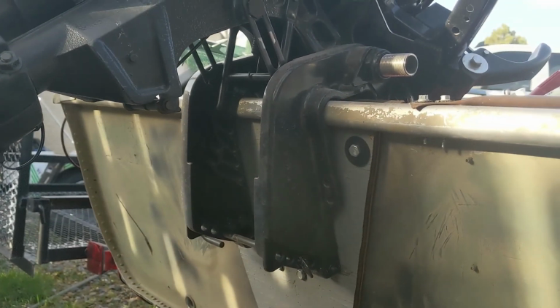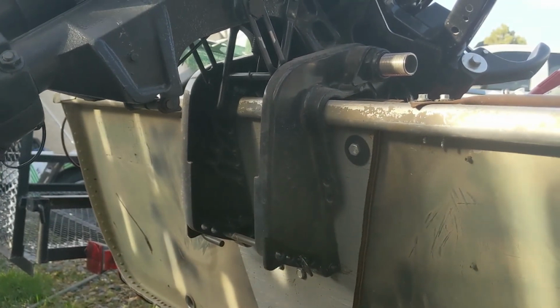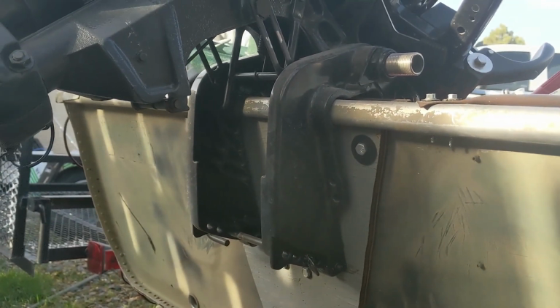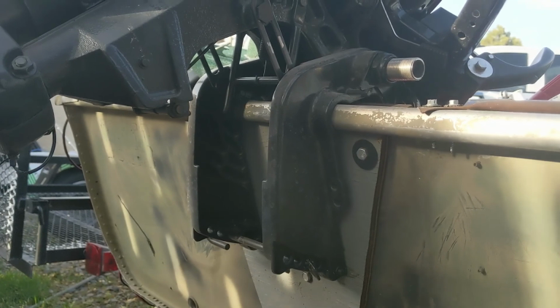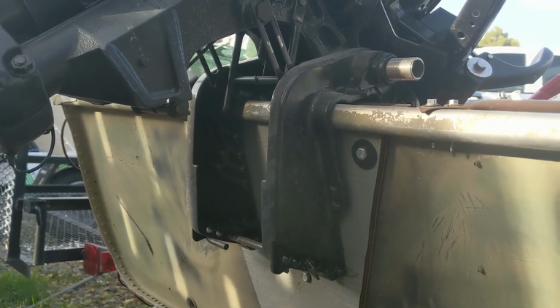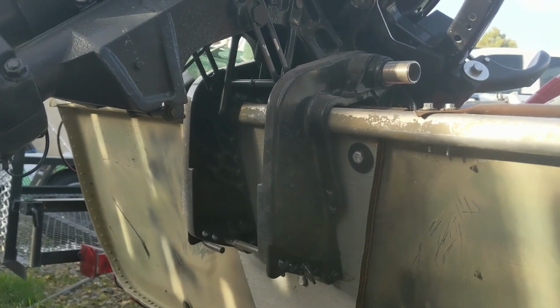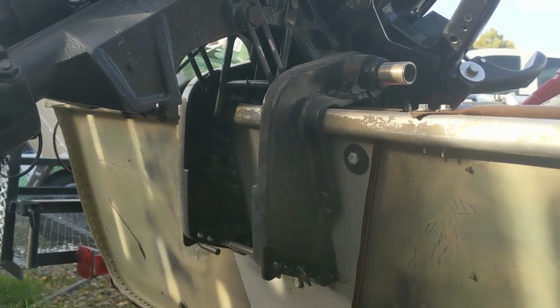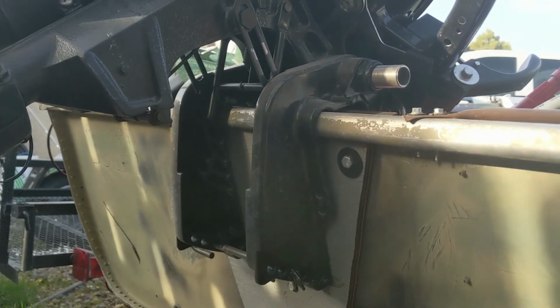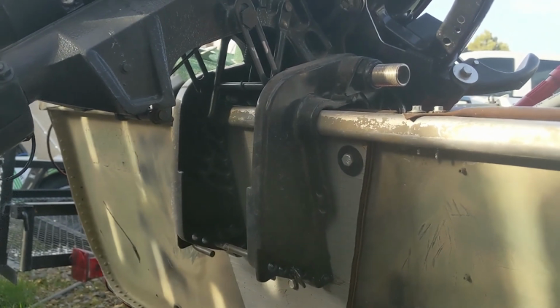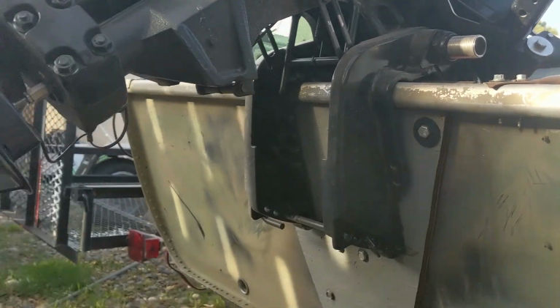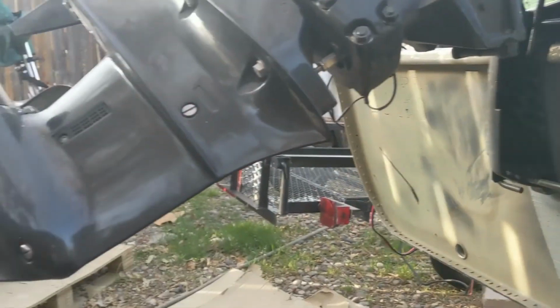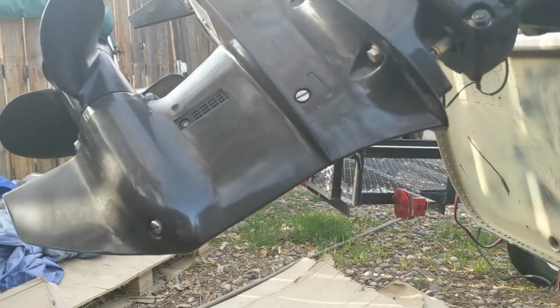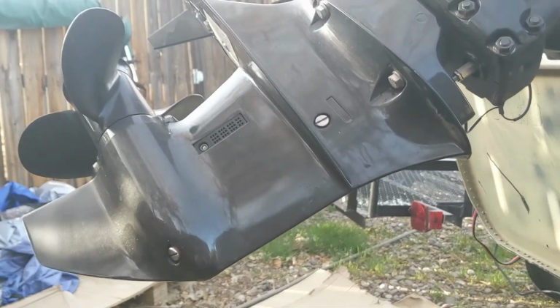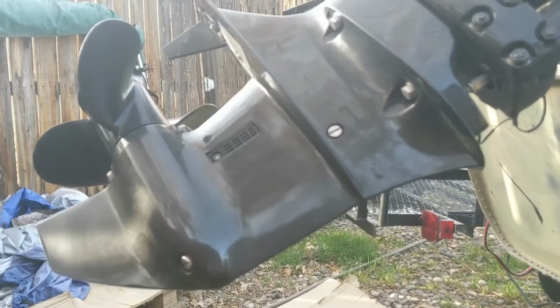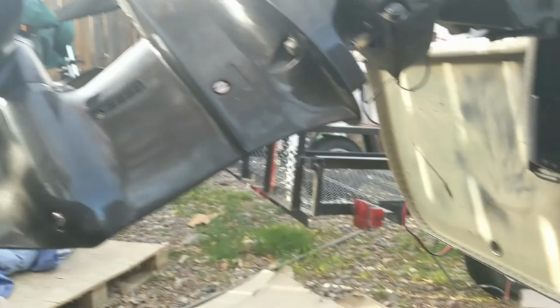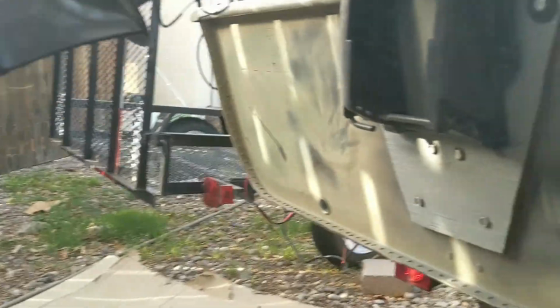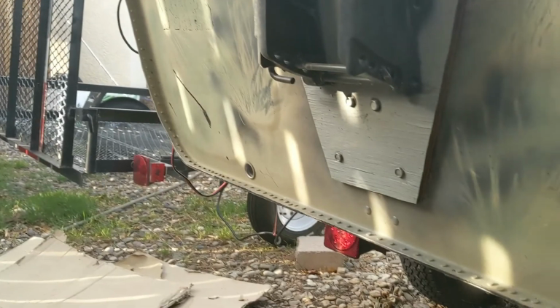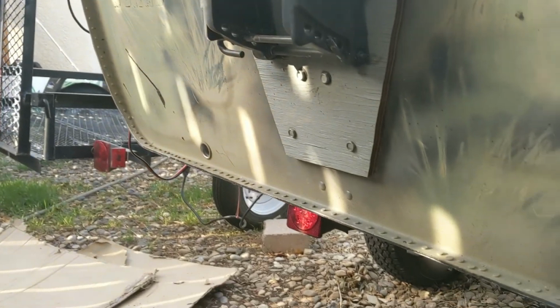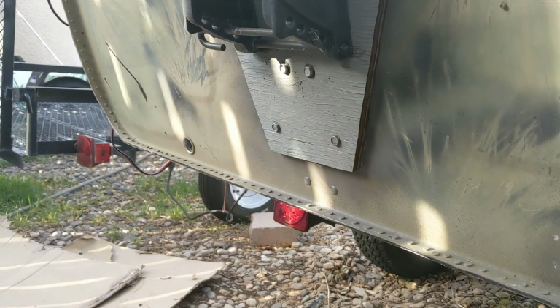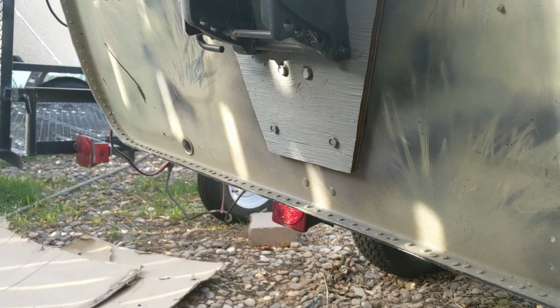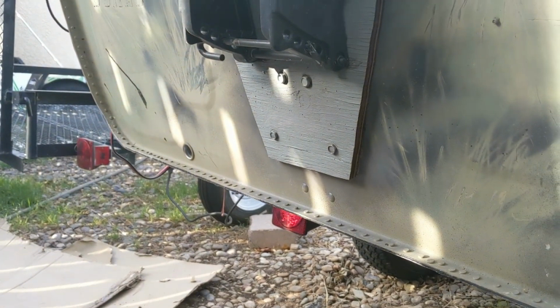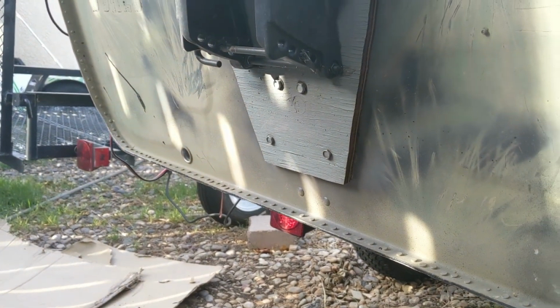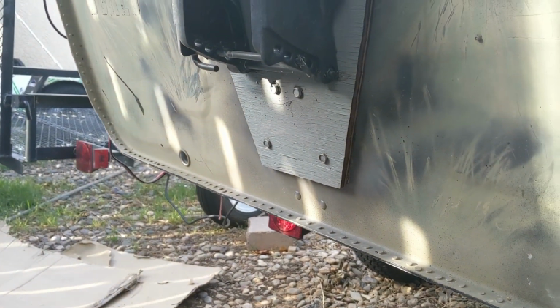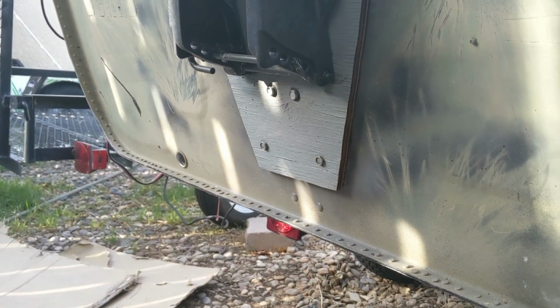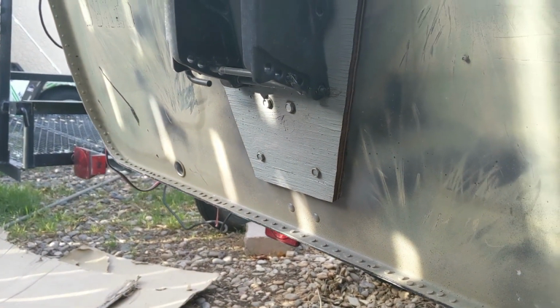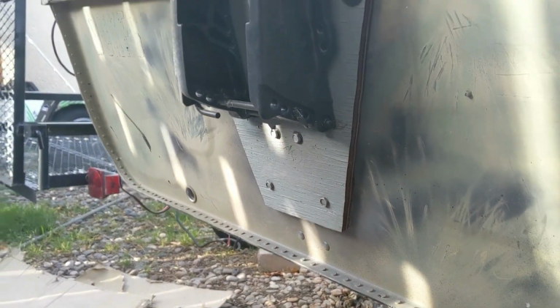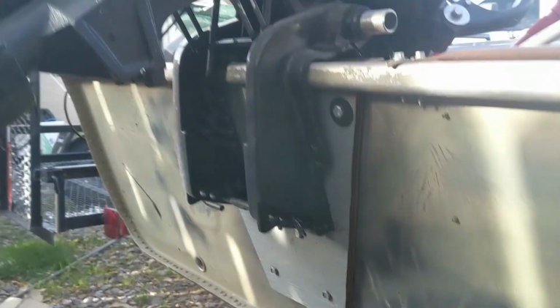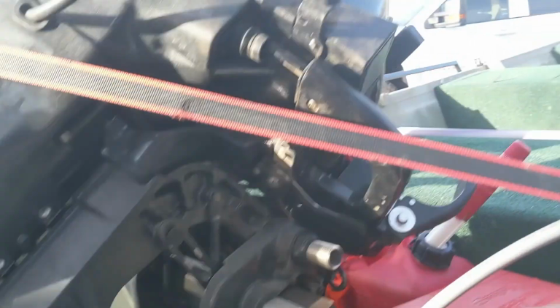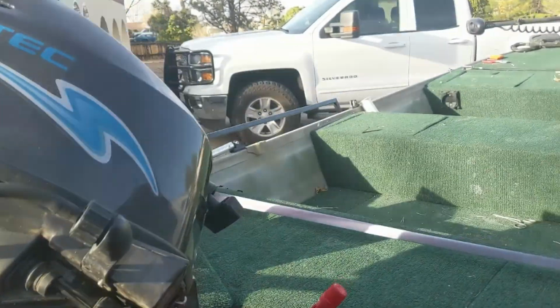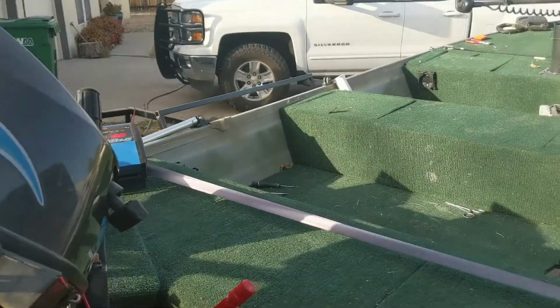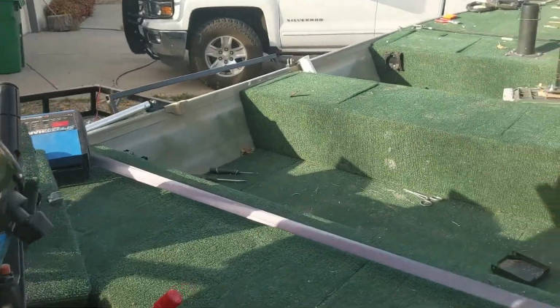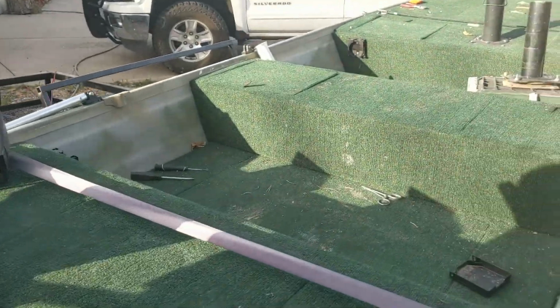One thing I do need, if you can see here, is a jack plate — or I need to go ahead and raise that motor up about four inches so I can get it correct with the bottom of the boat, which should give me better planing and probably a little better top-end speed.